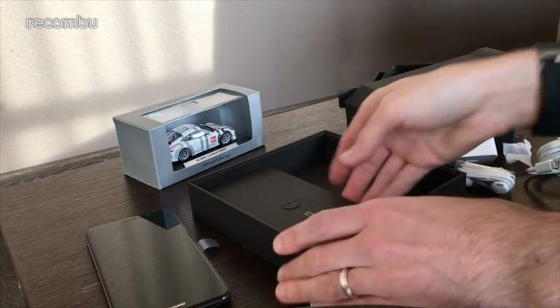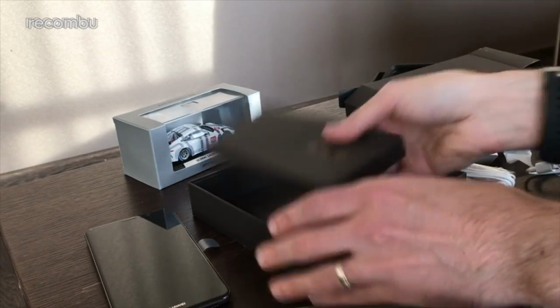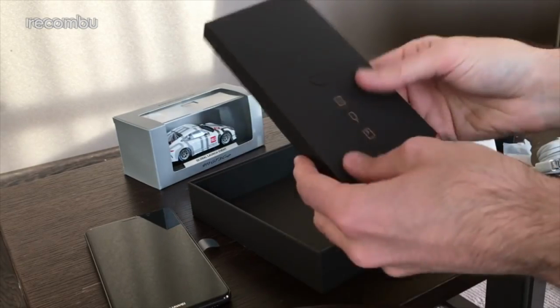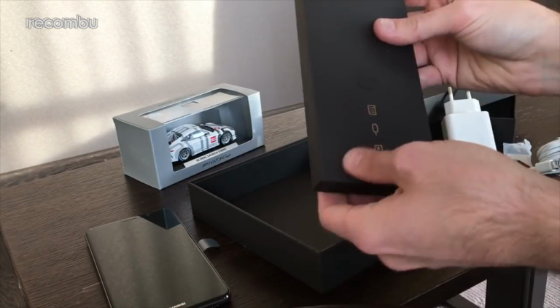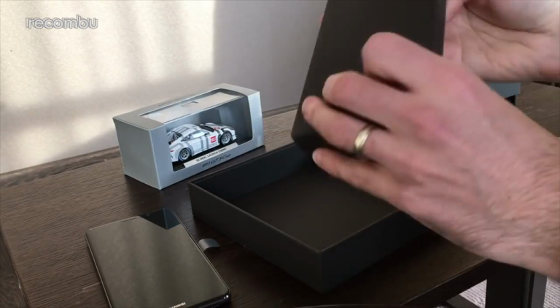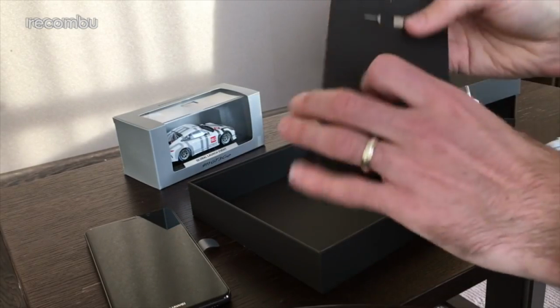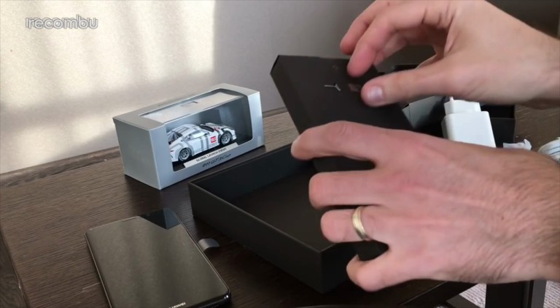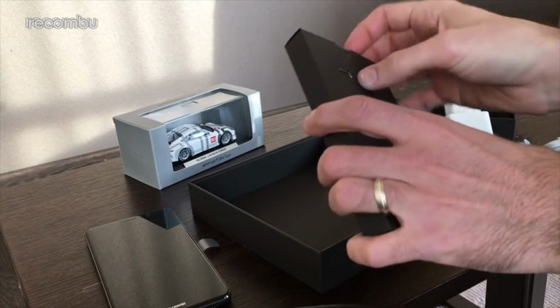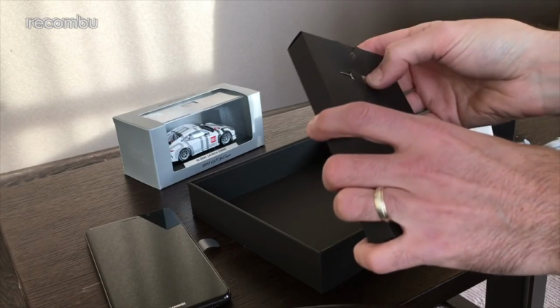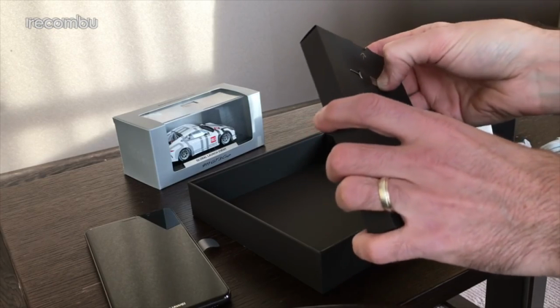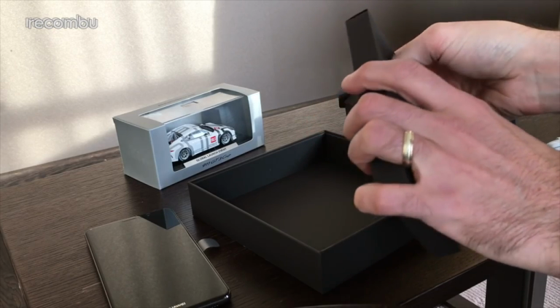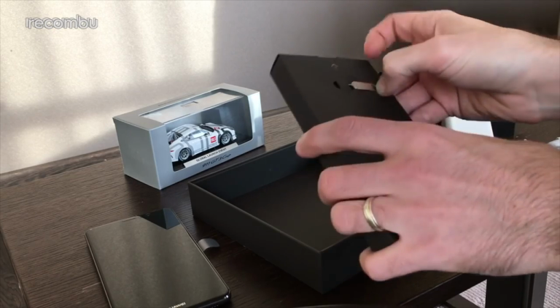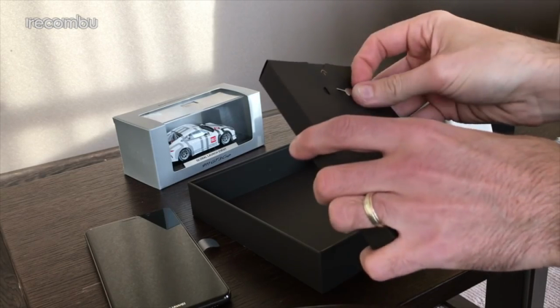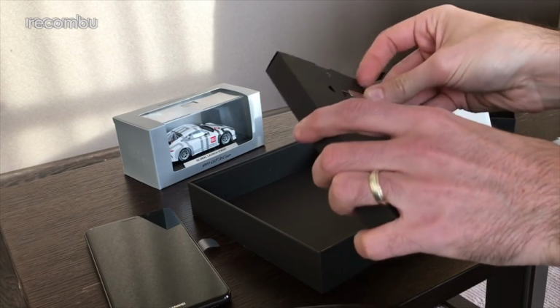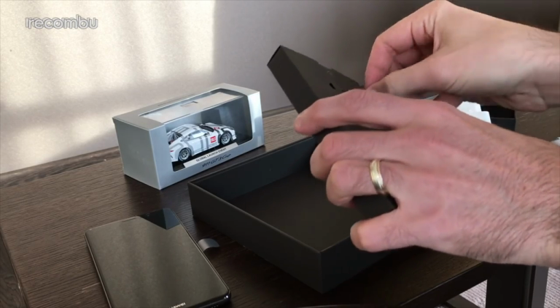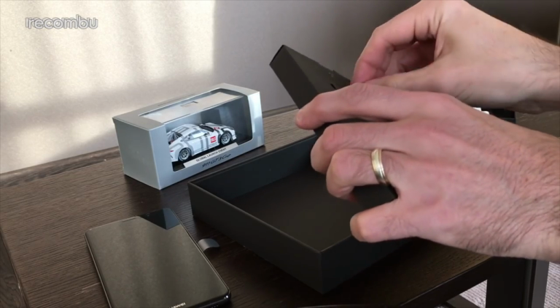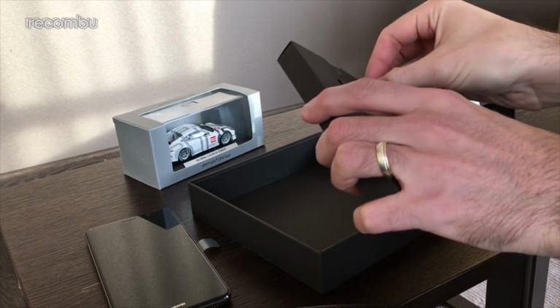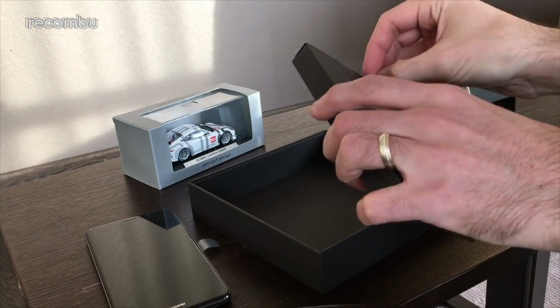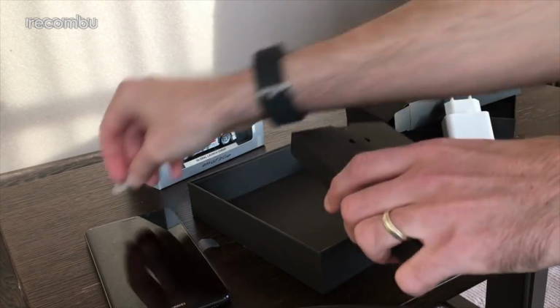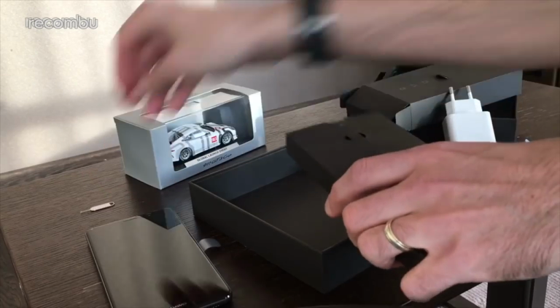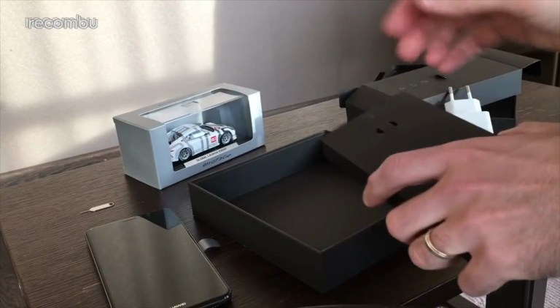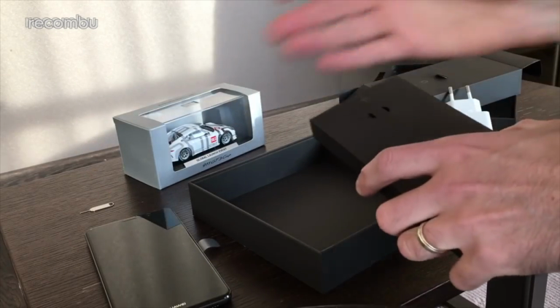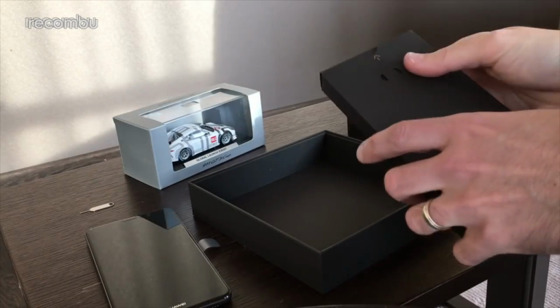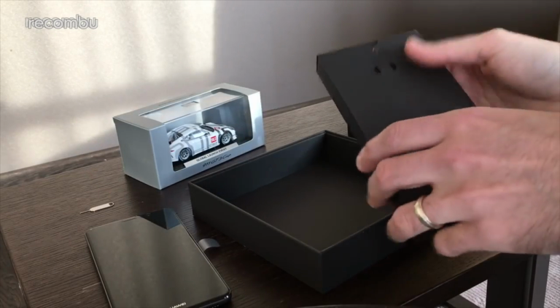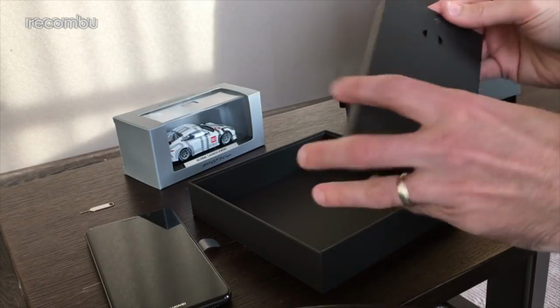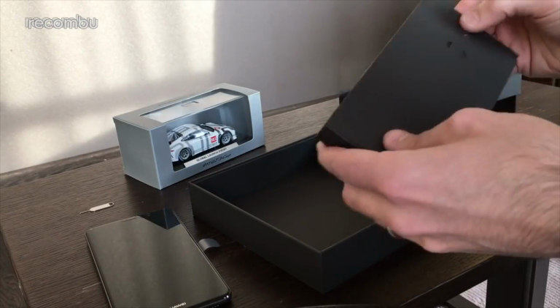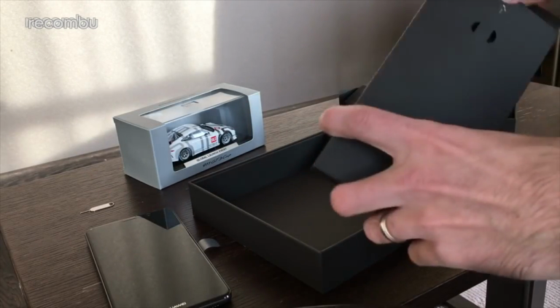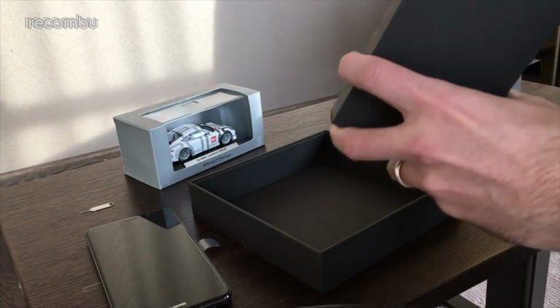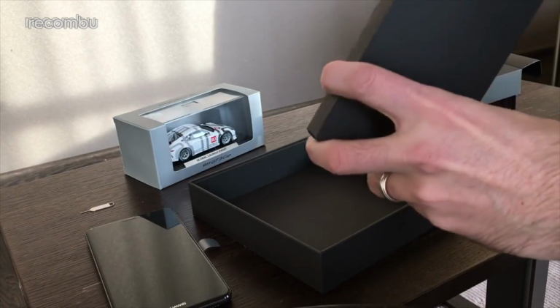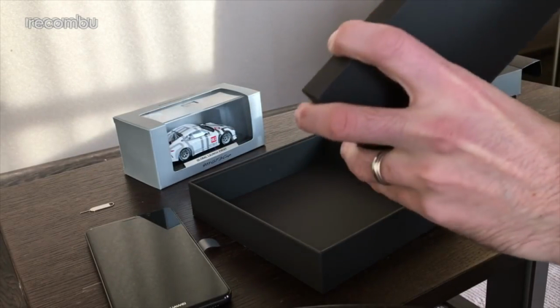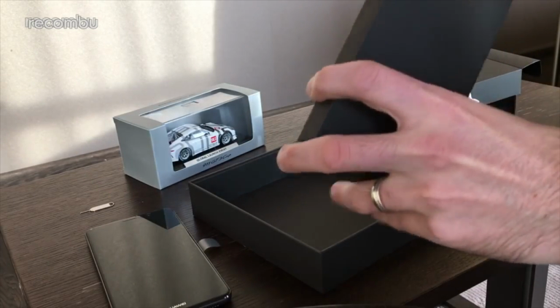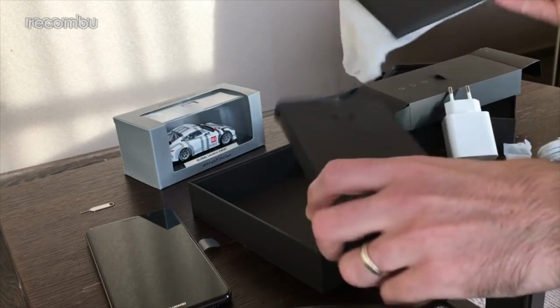On this side it's your bog standard pokey pin to actually get into the phone — to get into the SIM tray. And it's also got full microSD memory card support as well, which is lovely, so you can expand the storage.